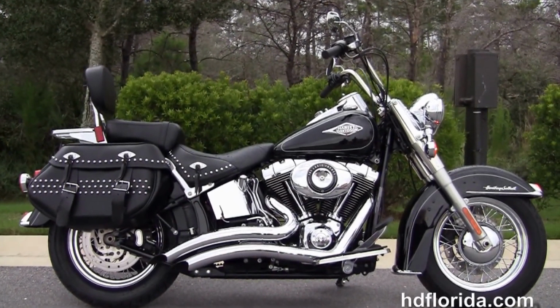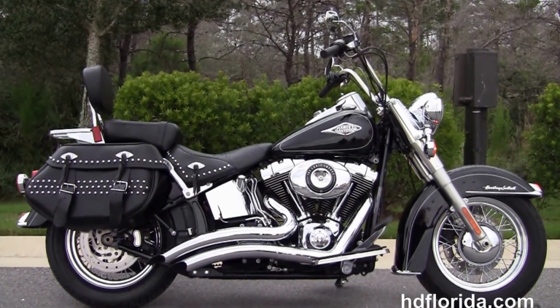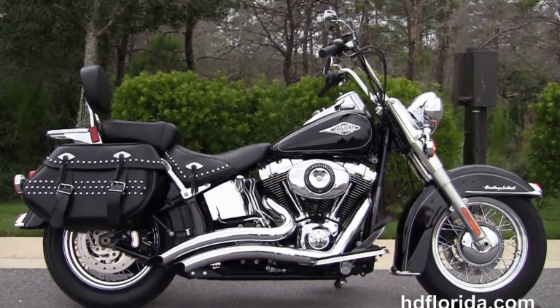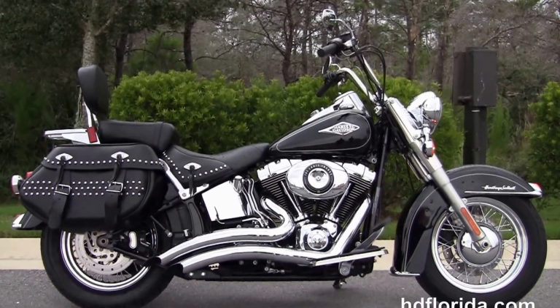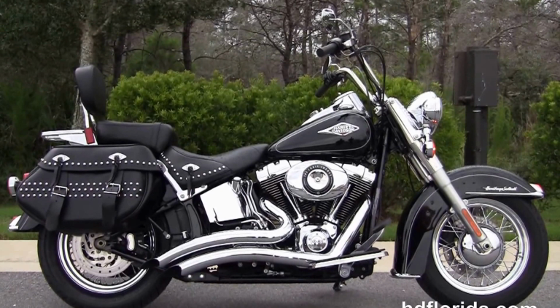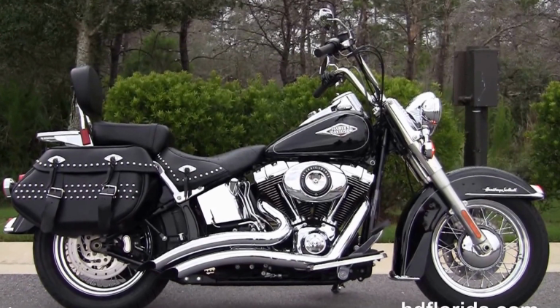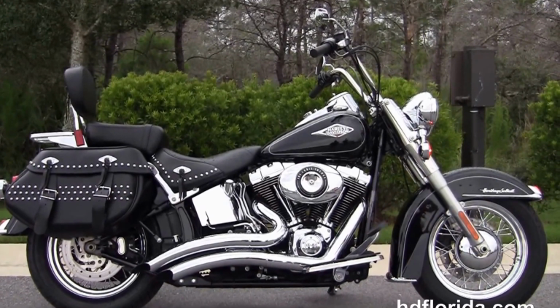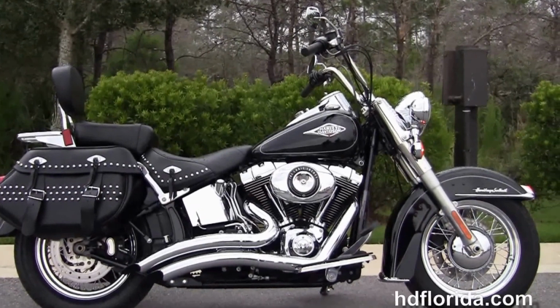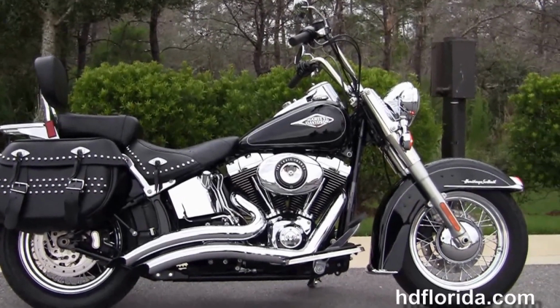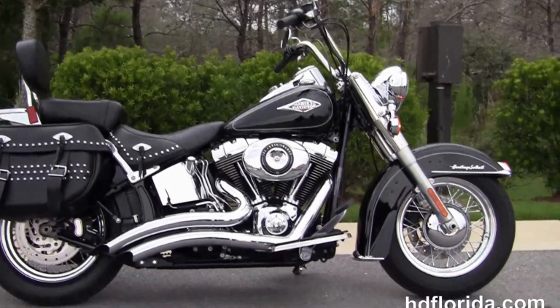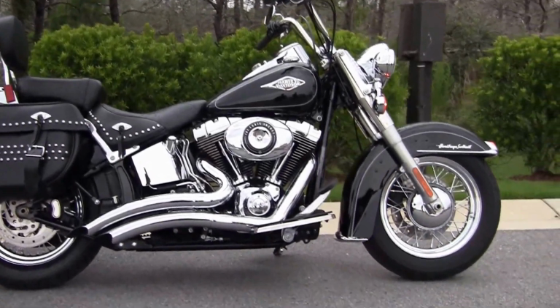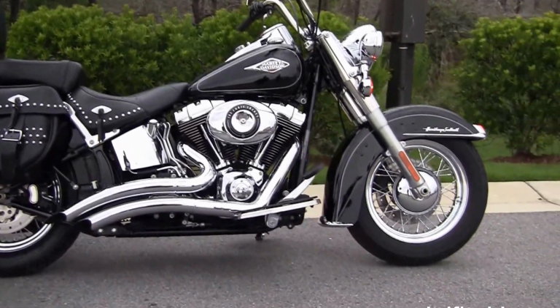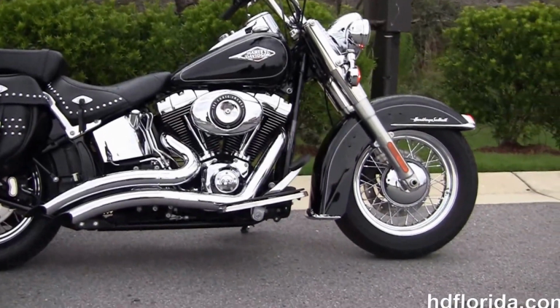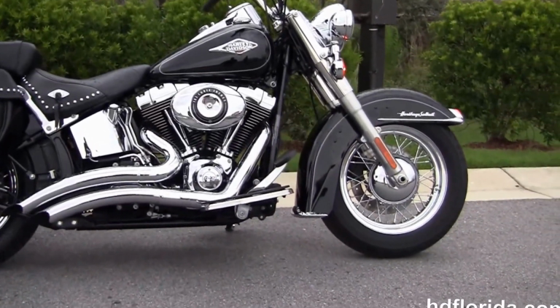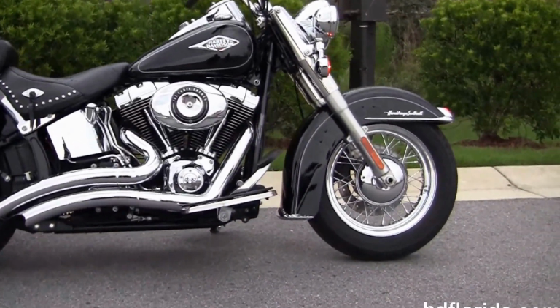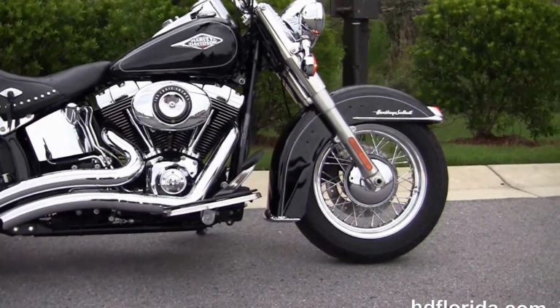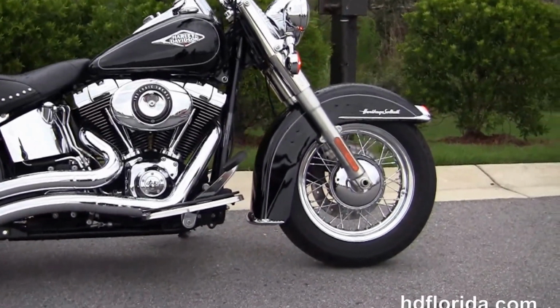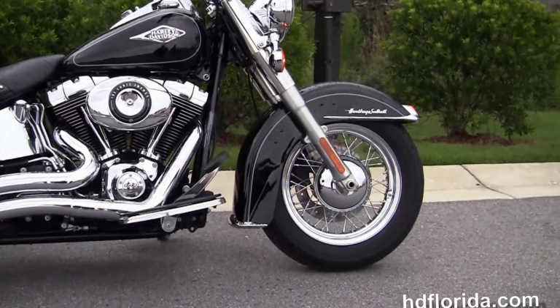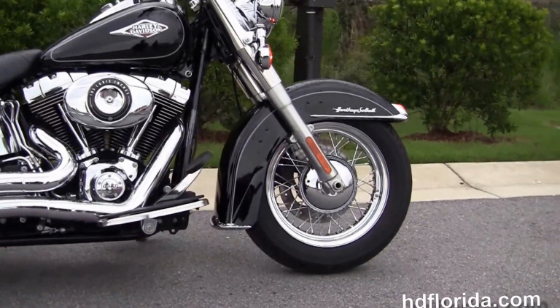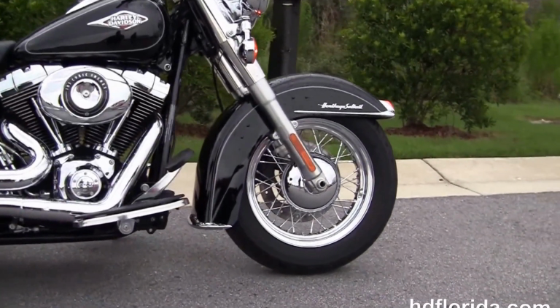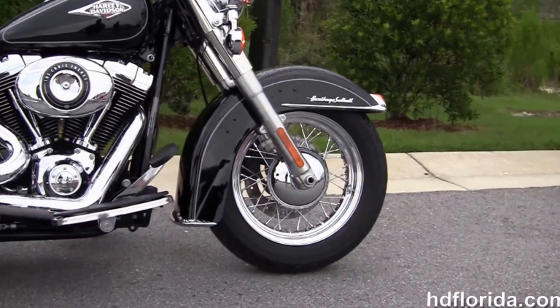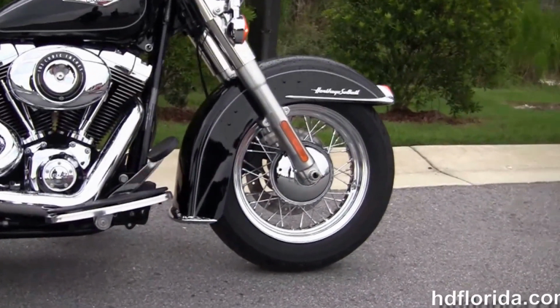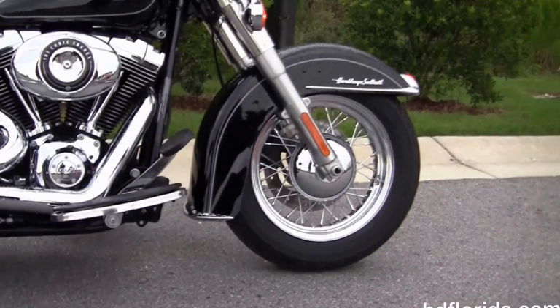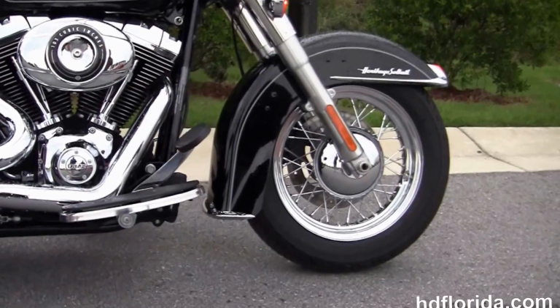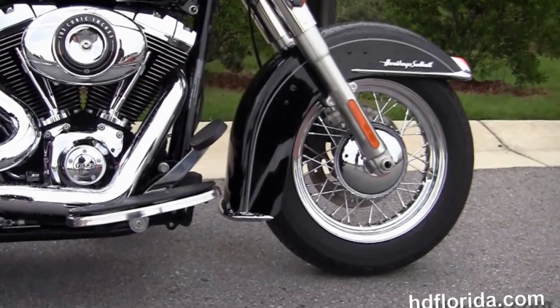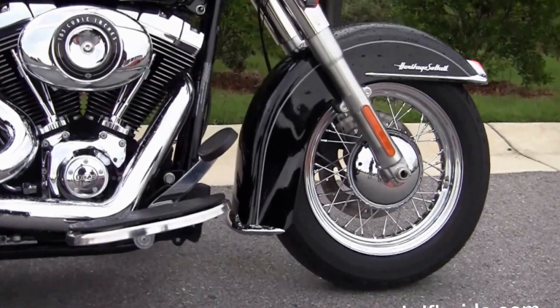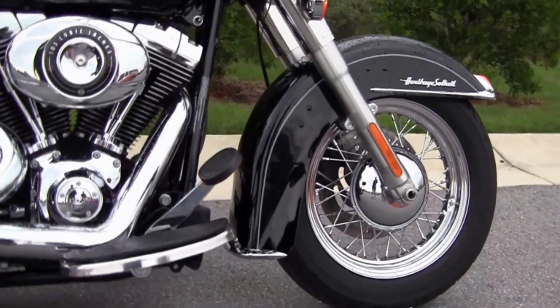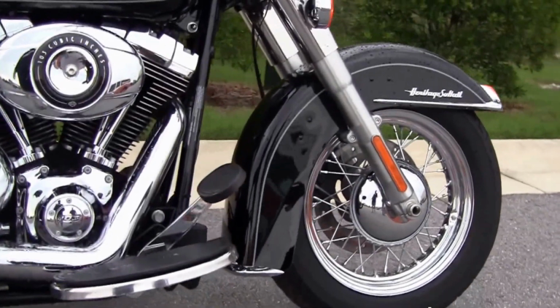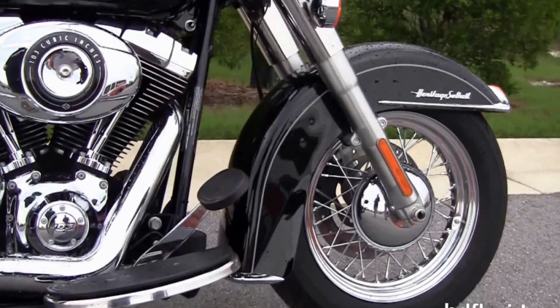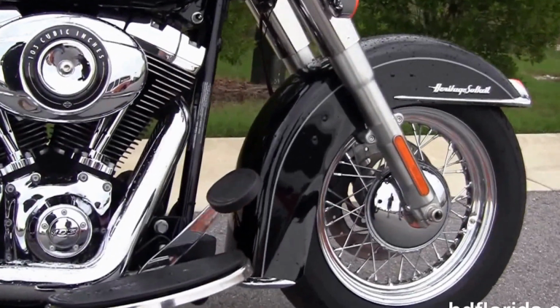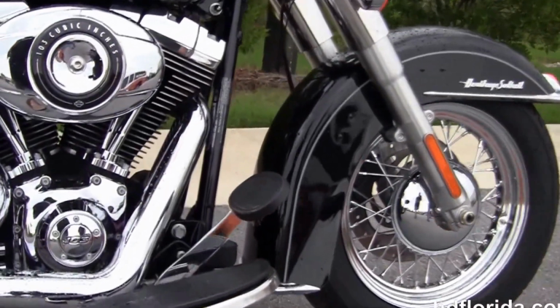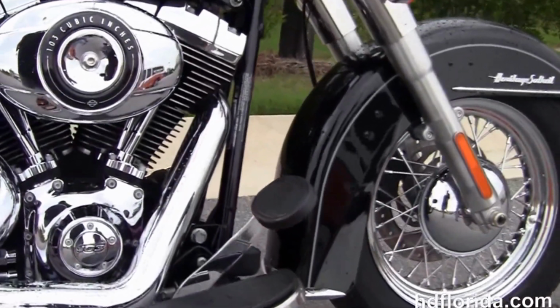This bike starts out front with a 16-inch steel lace wheel, single disc brakes, and the chrome trim front fender. We move back to full-size Half Moon Rider floorboards.